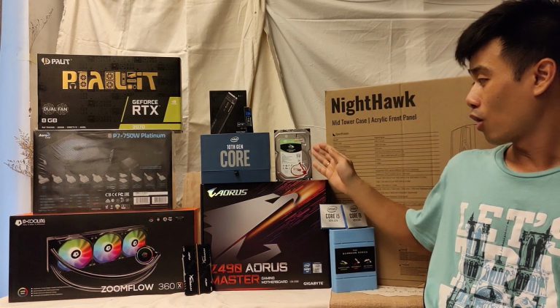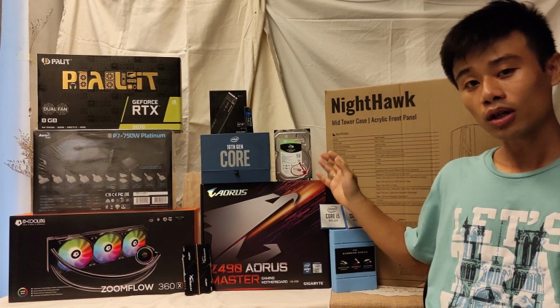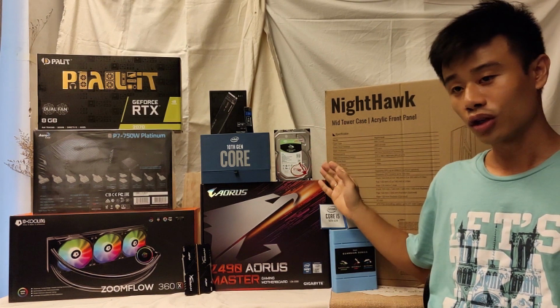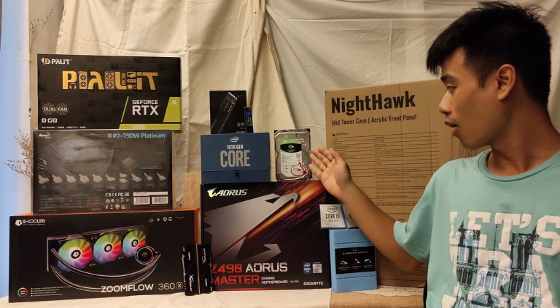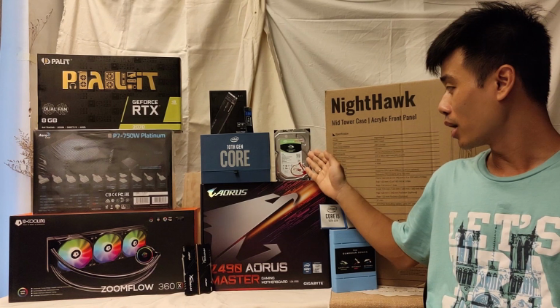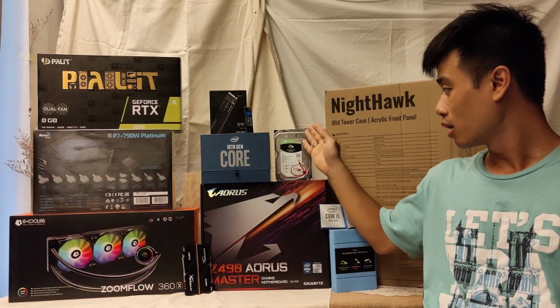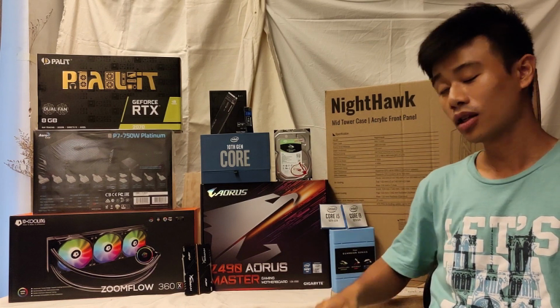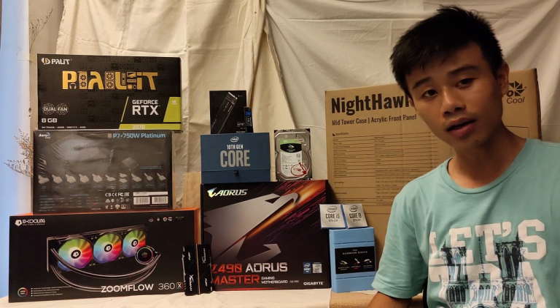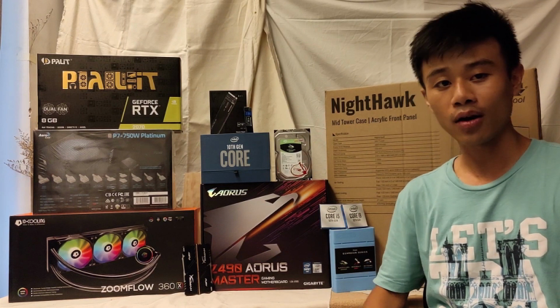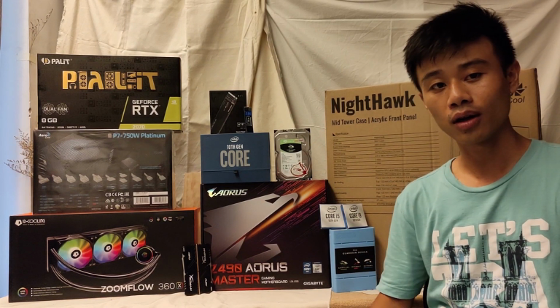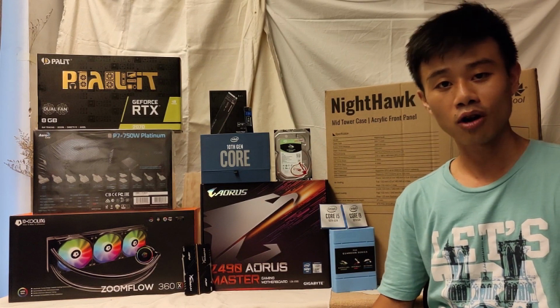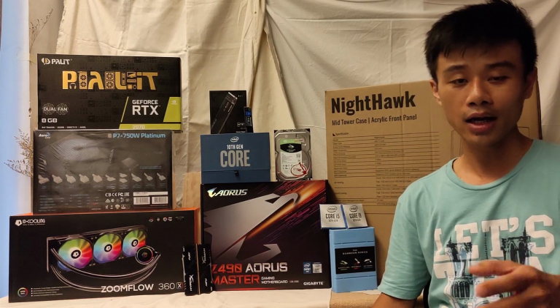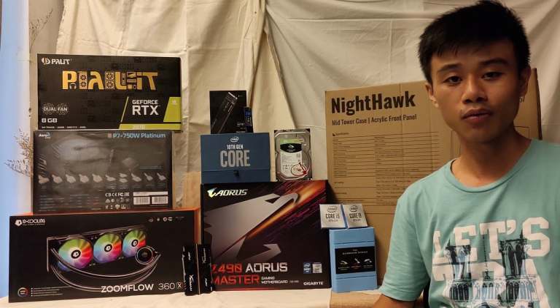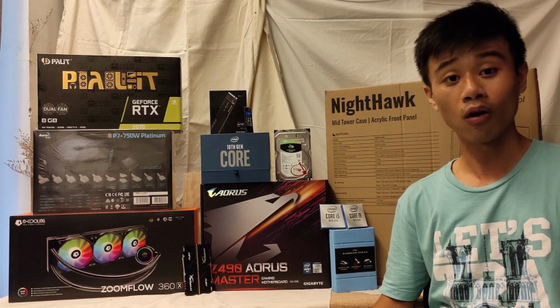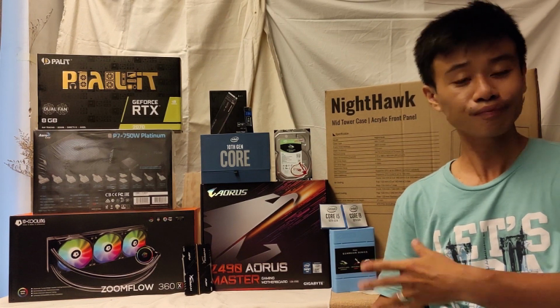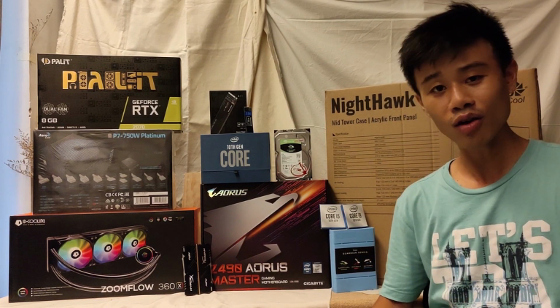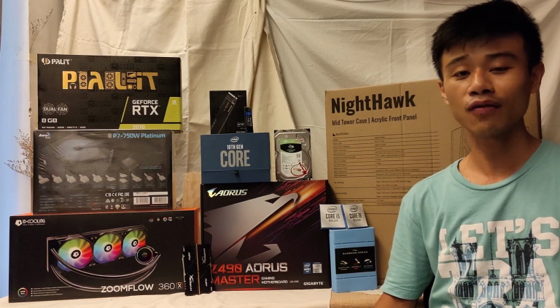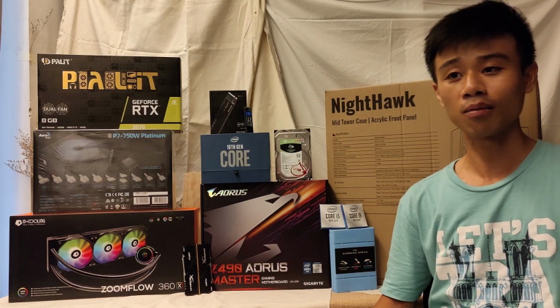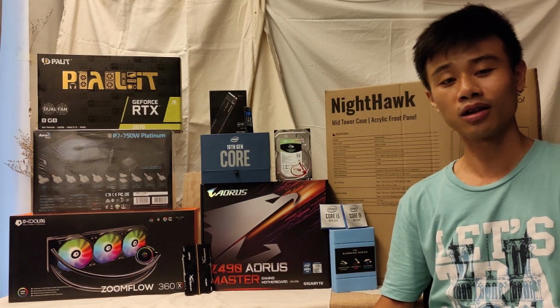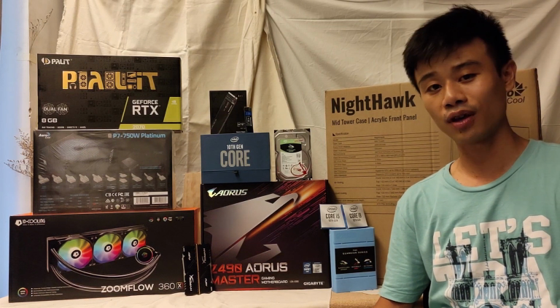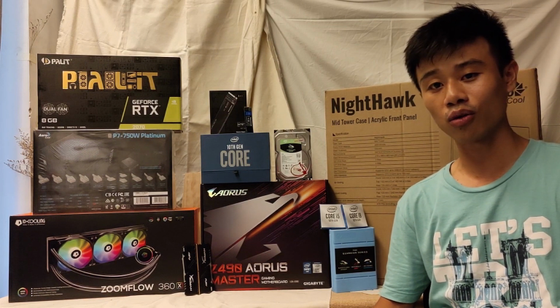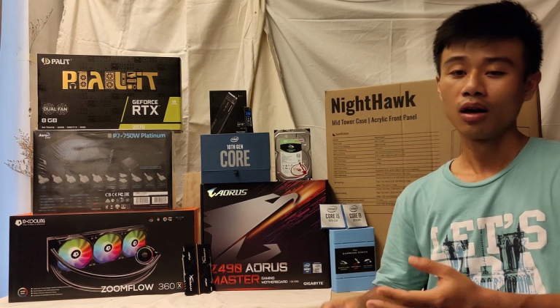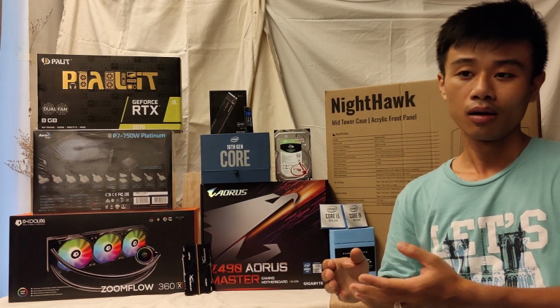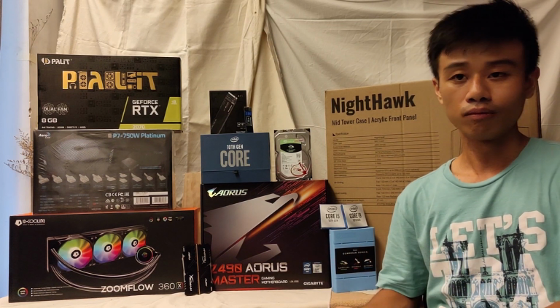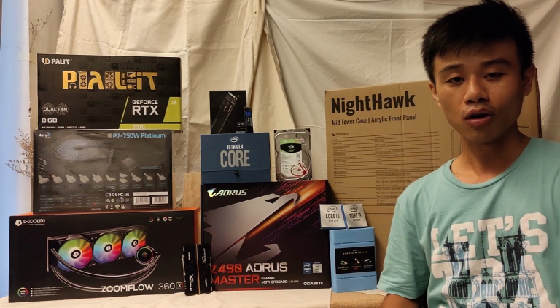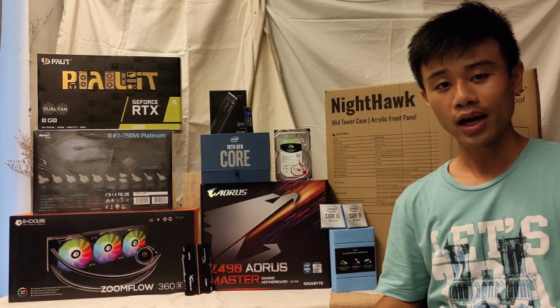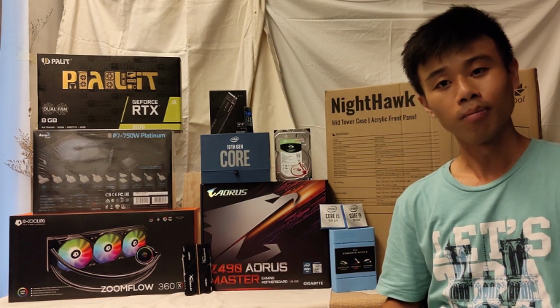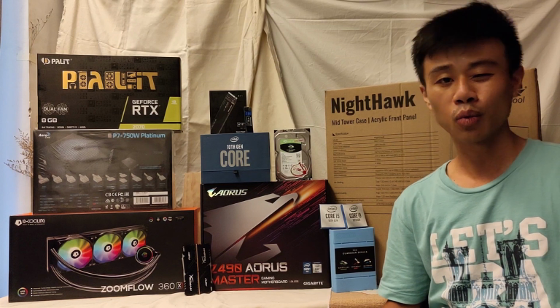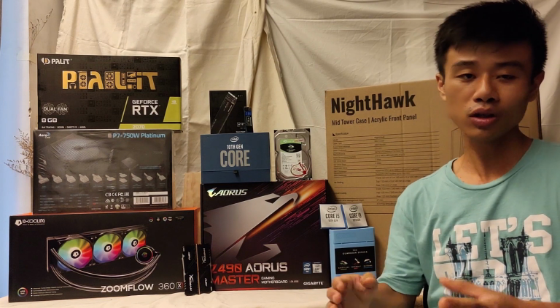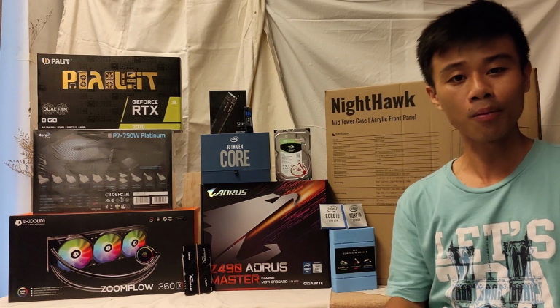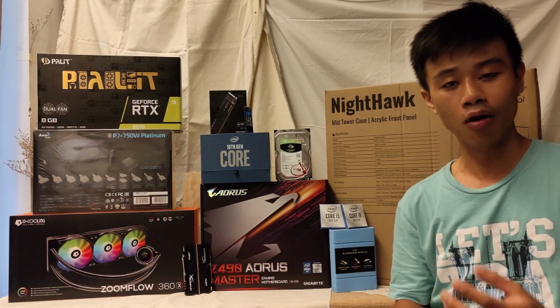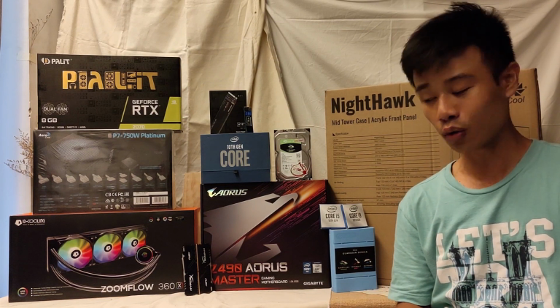For additional storage, I will be using the Seagate Barracuda 8TB HDD for saving other stuff like videos, photos, and movies, which doesn't require much speed when accessed.